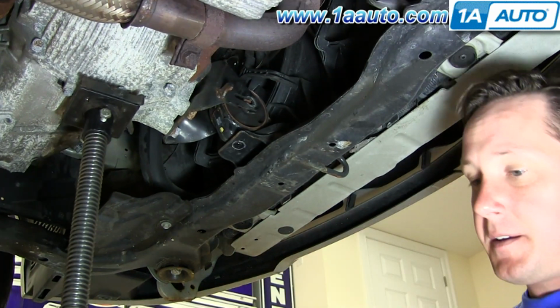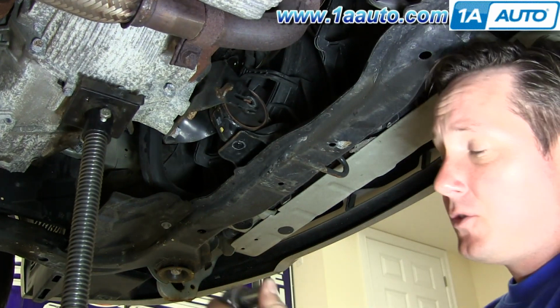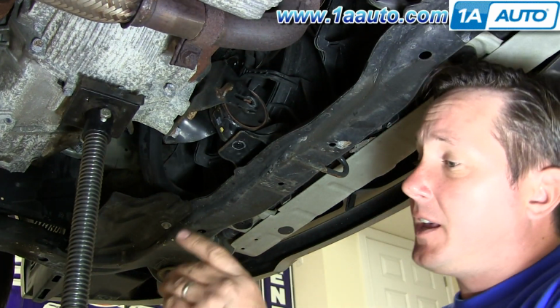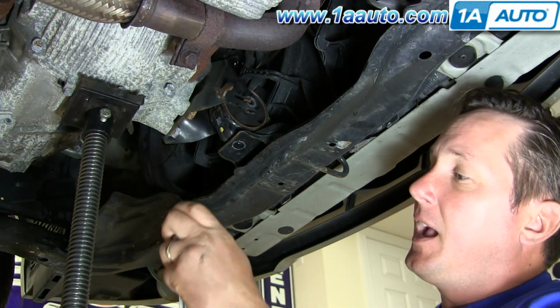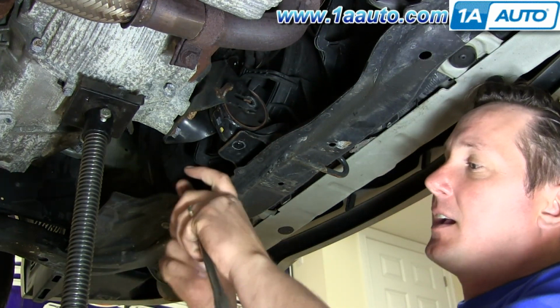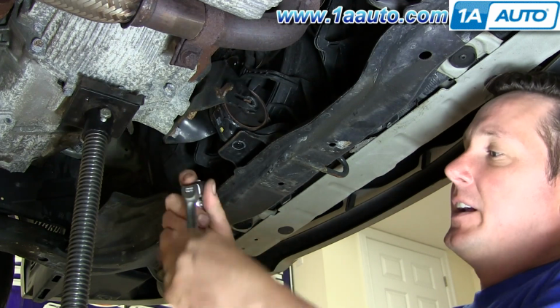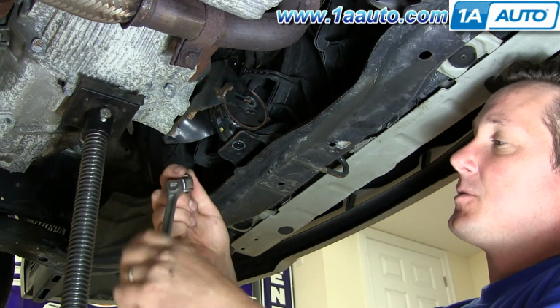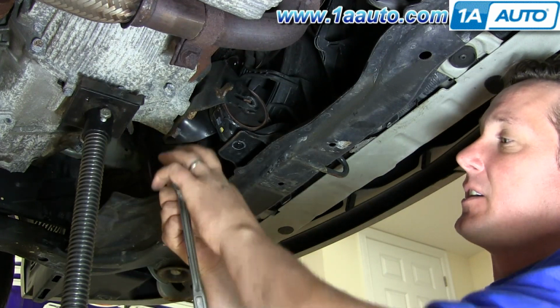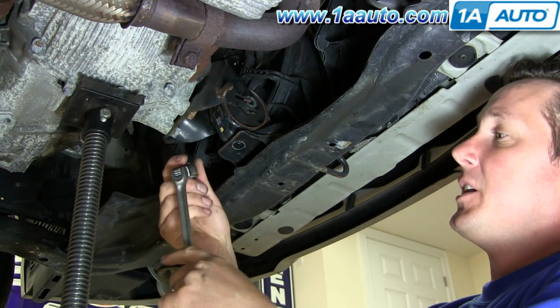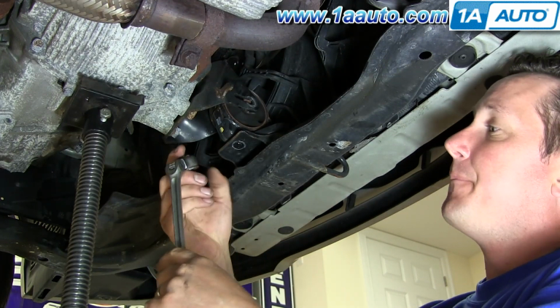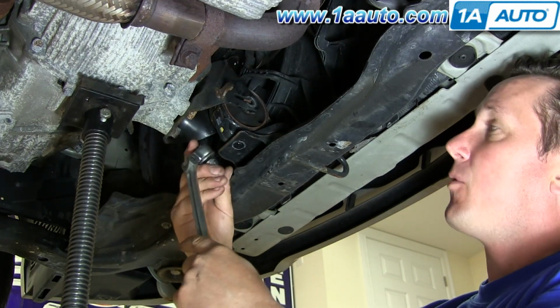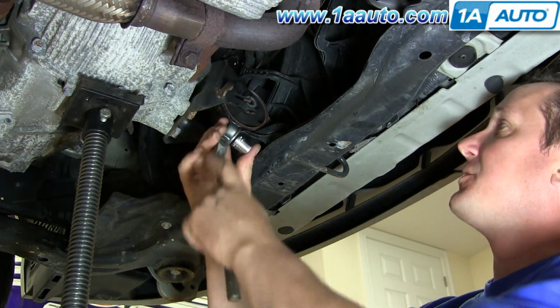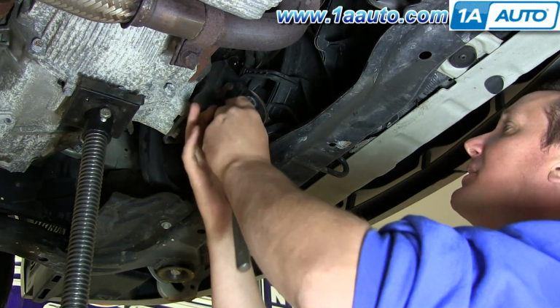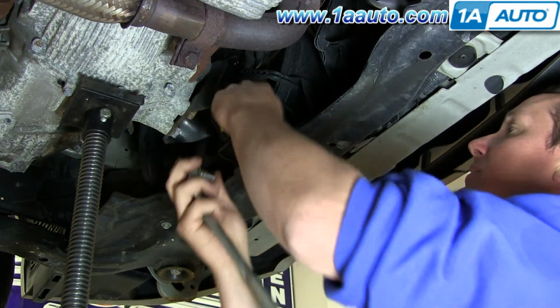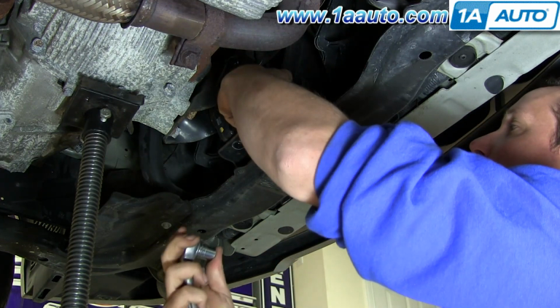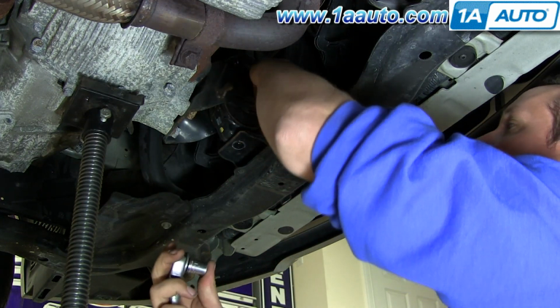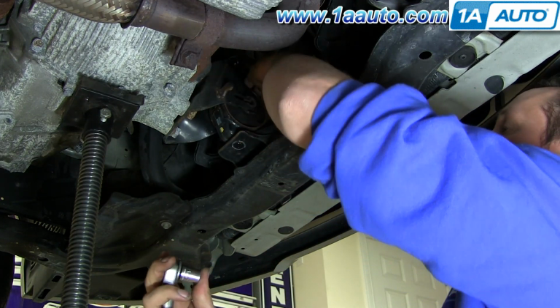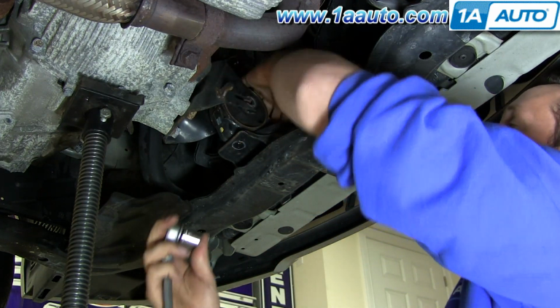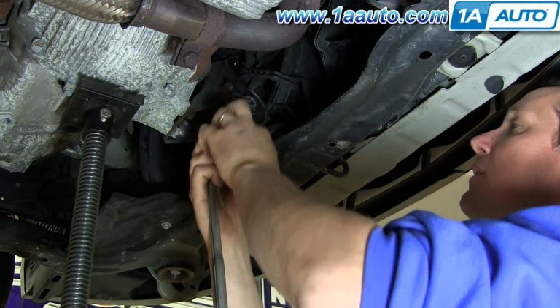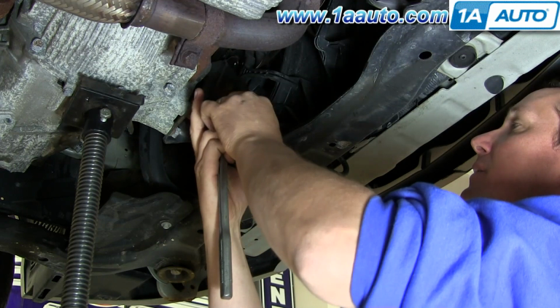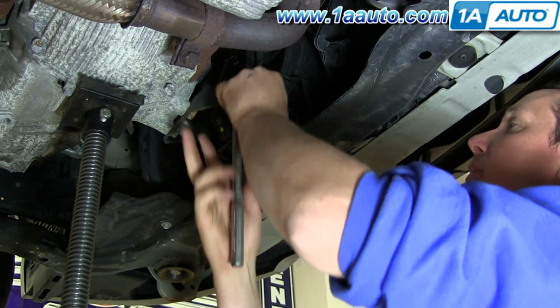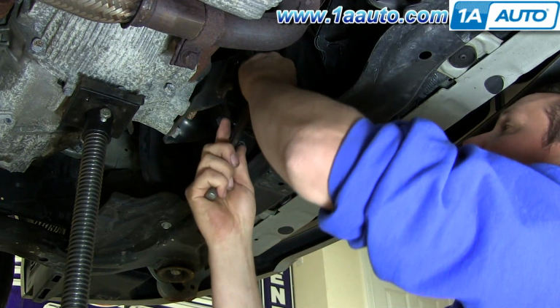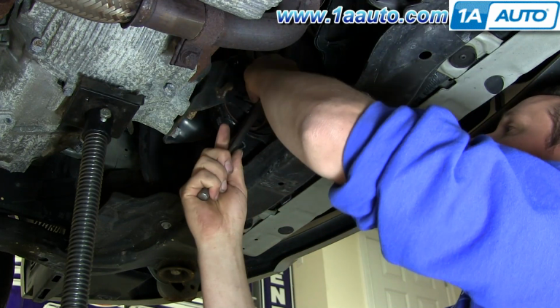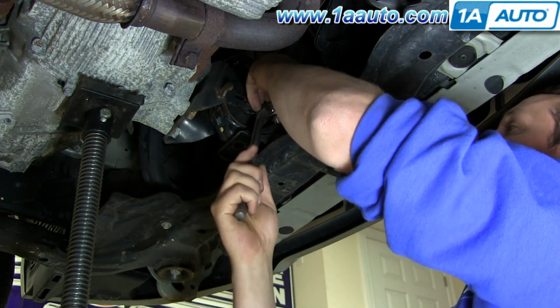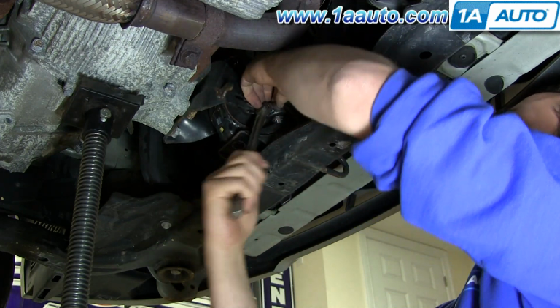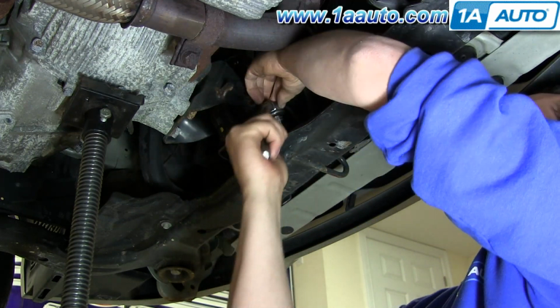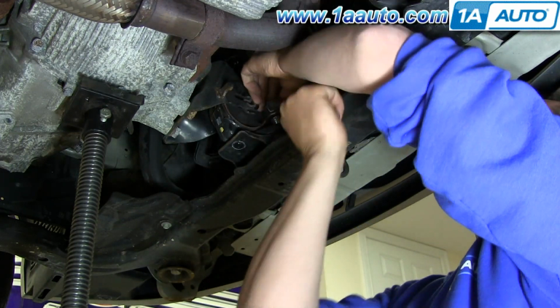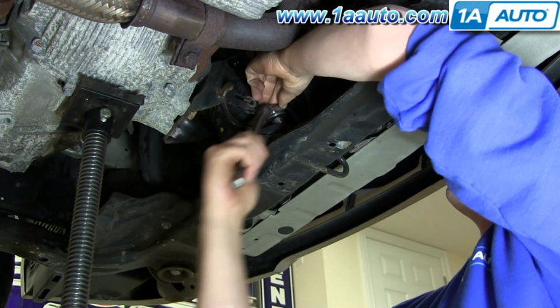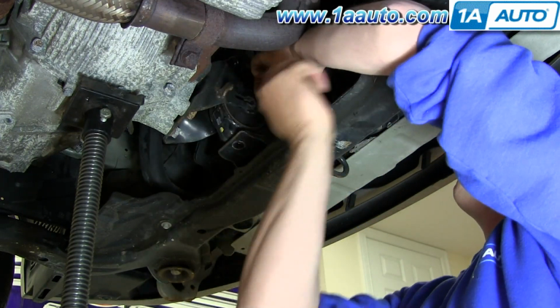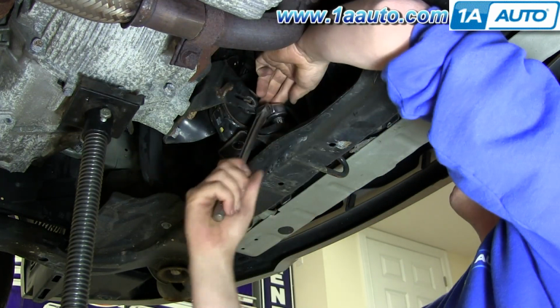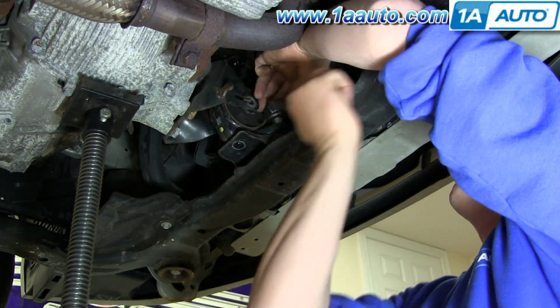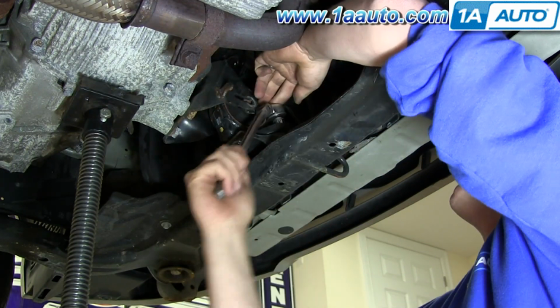I'm going to use an adjustable angled ratchet for the two bolts that go in vertically to the subframe. It just makes it easier to get to from underneath.